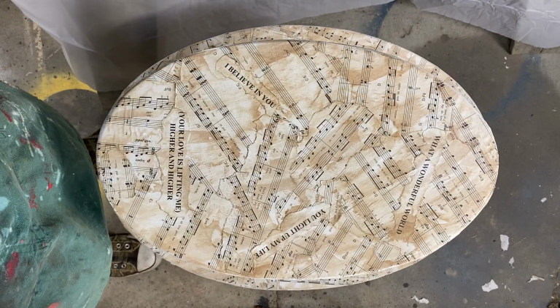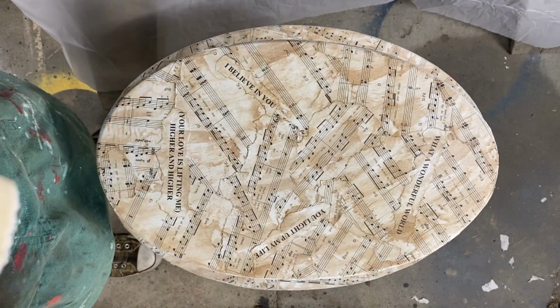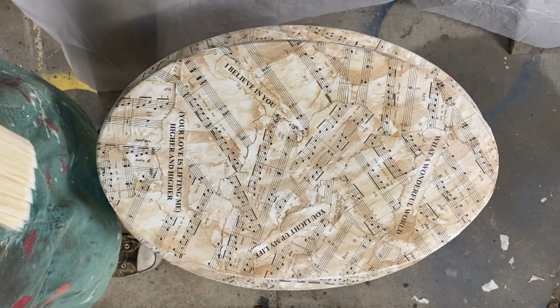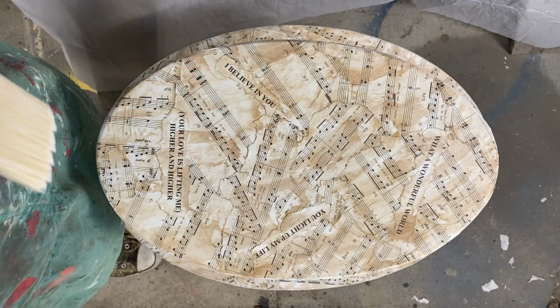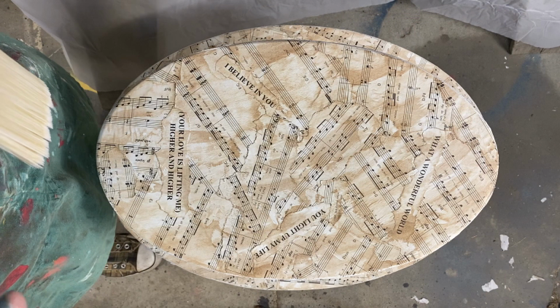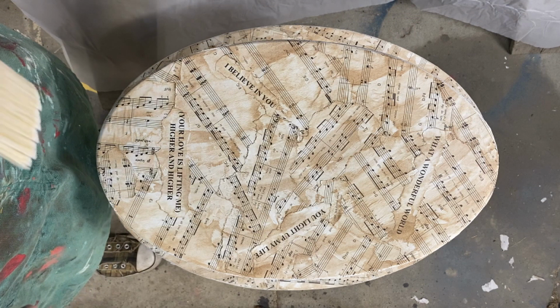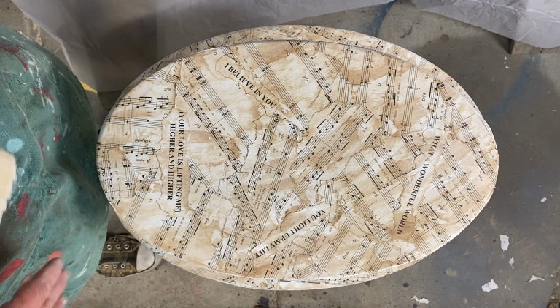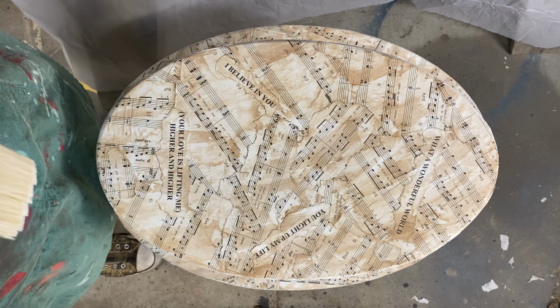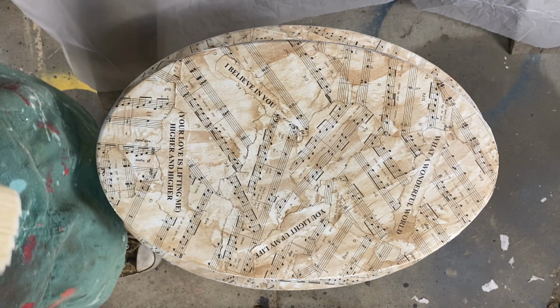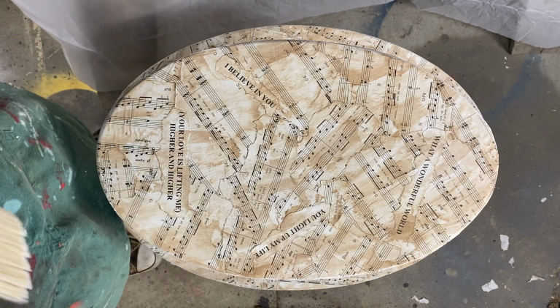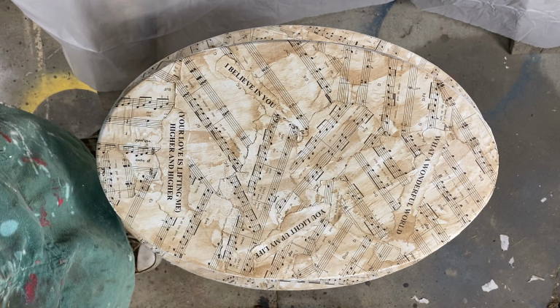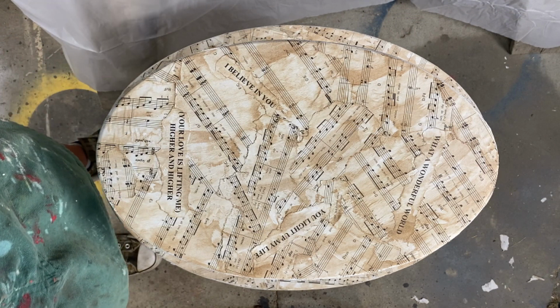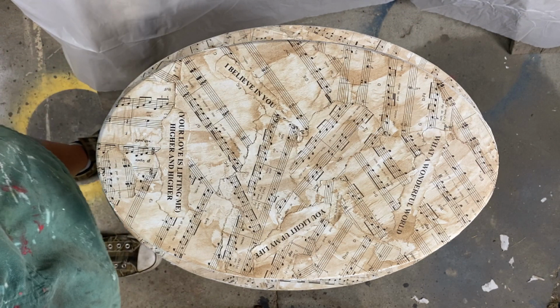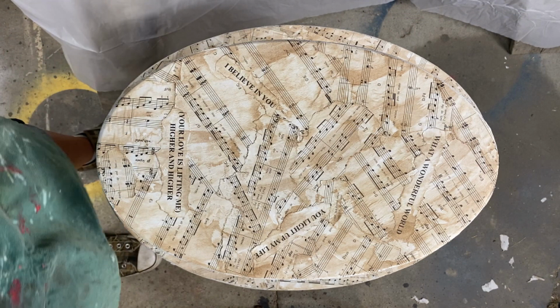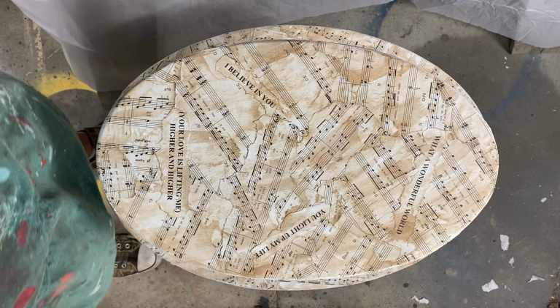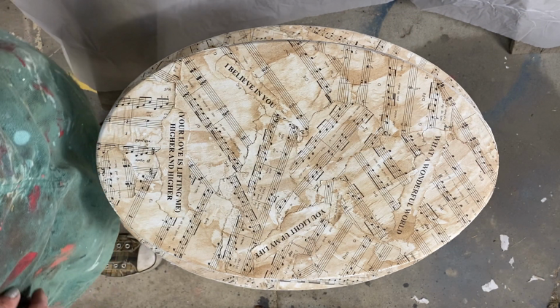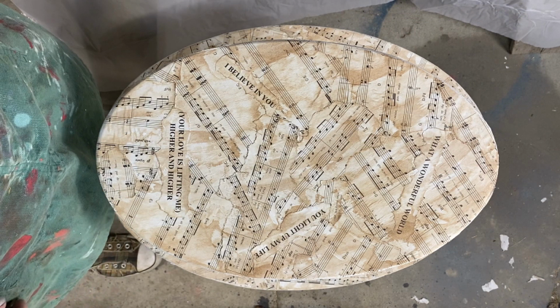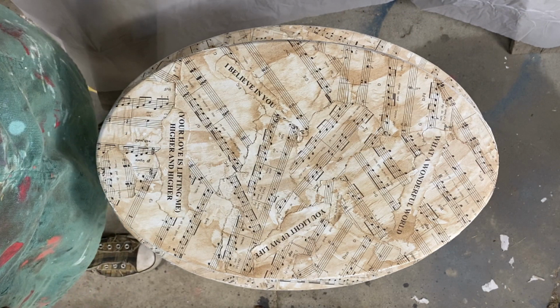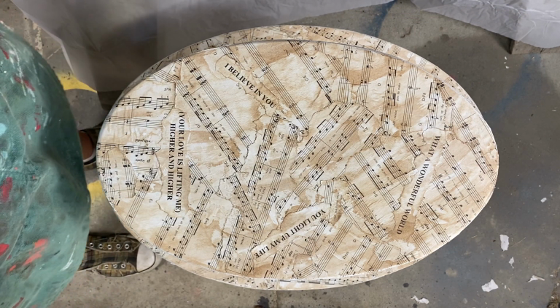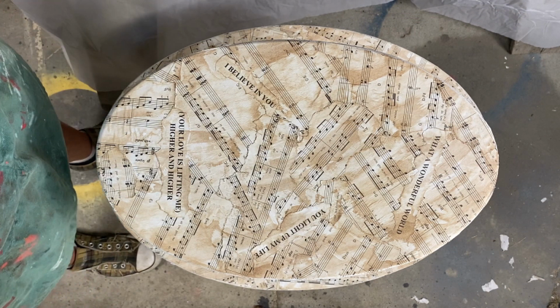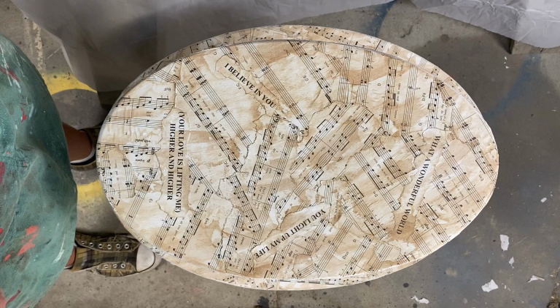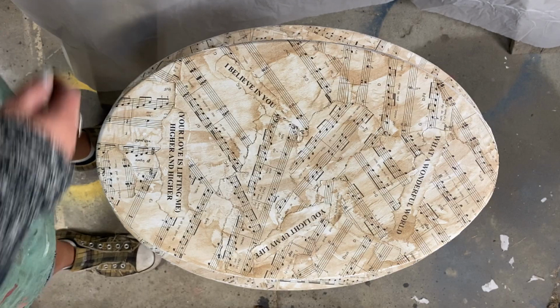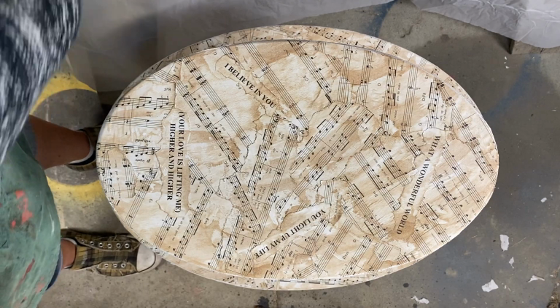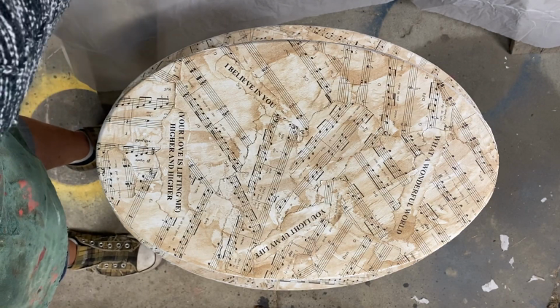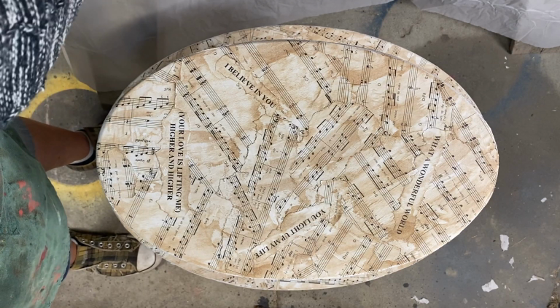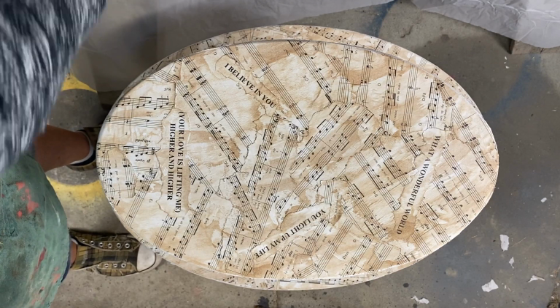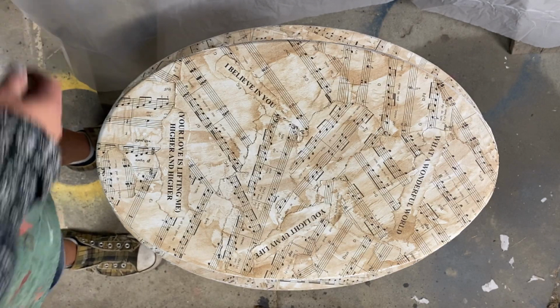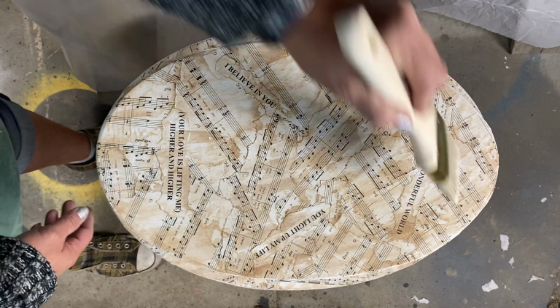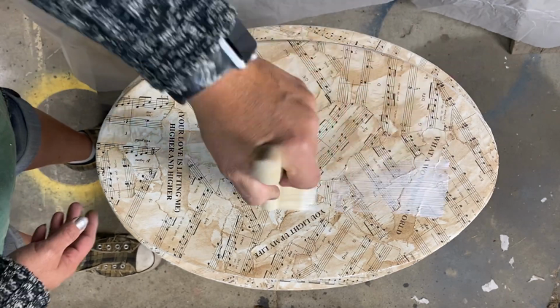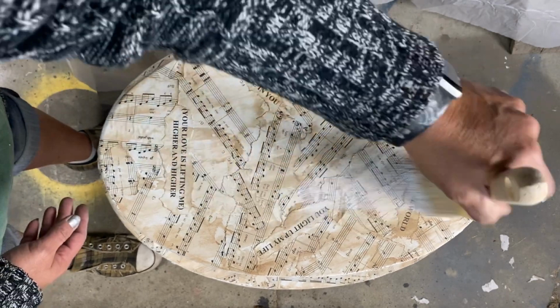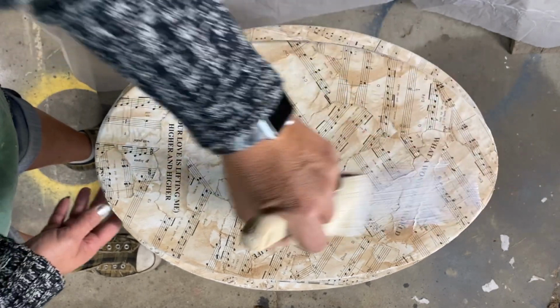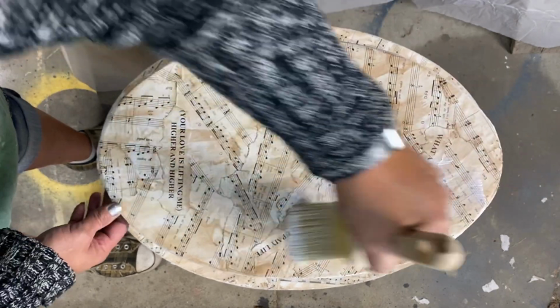We finished sanding our edges and distressing our piece. Now our finishing touches are going to be mod podging the top of our notebook paper.